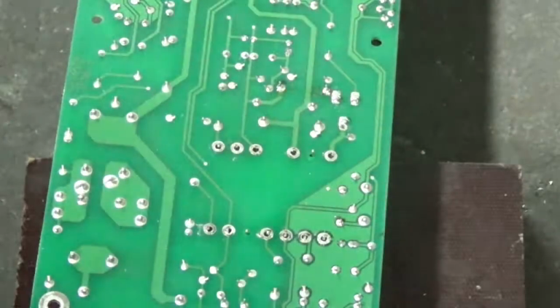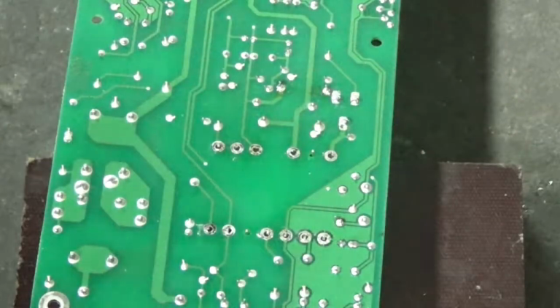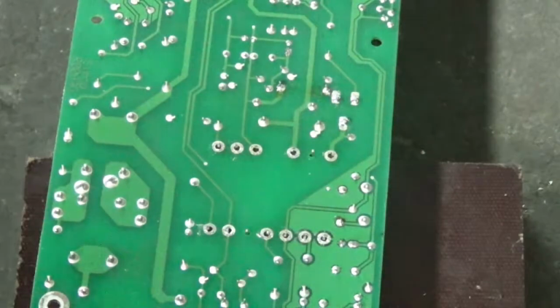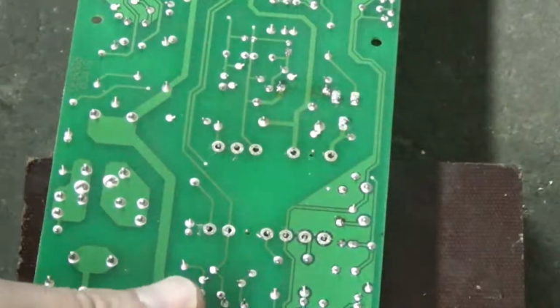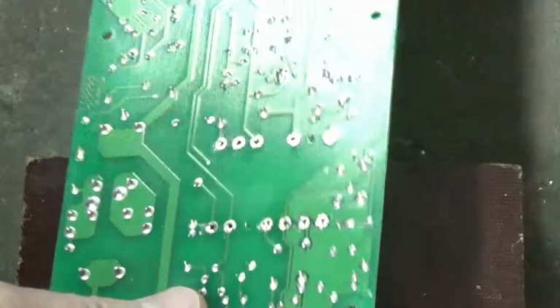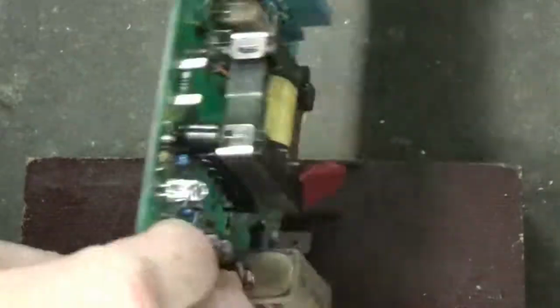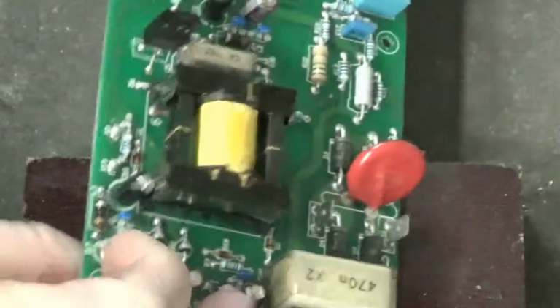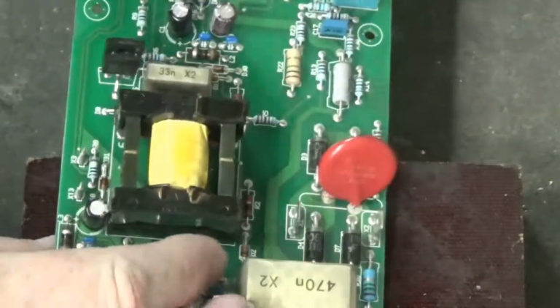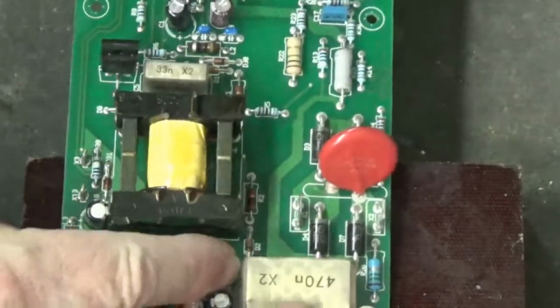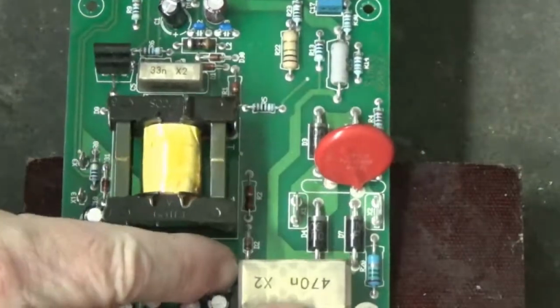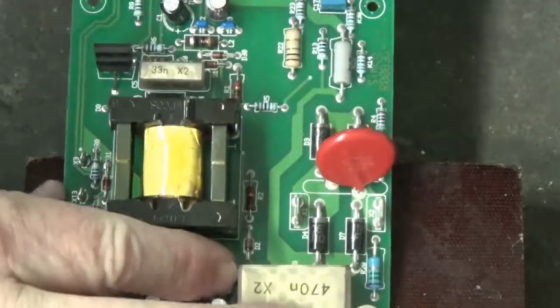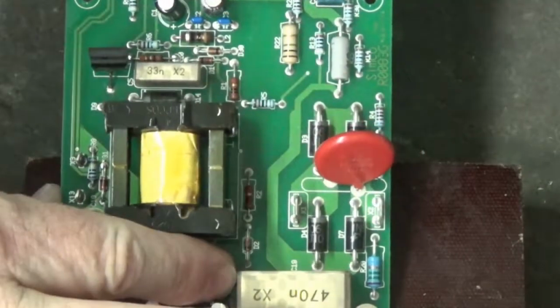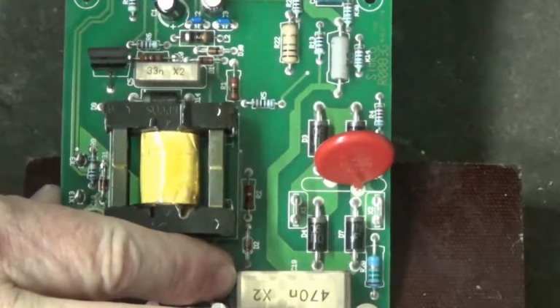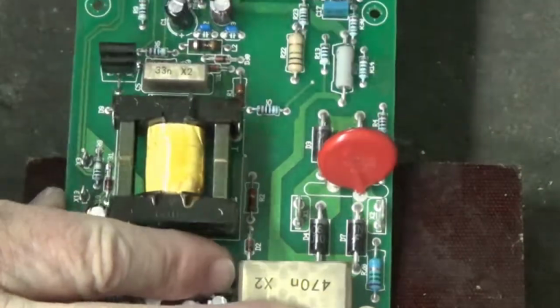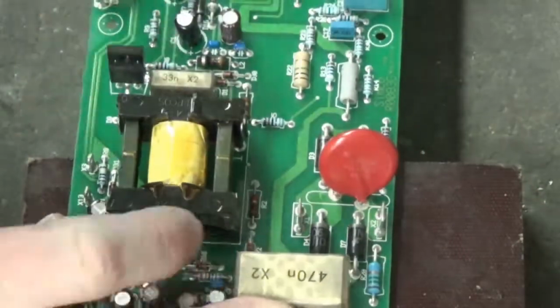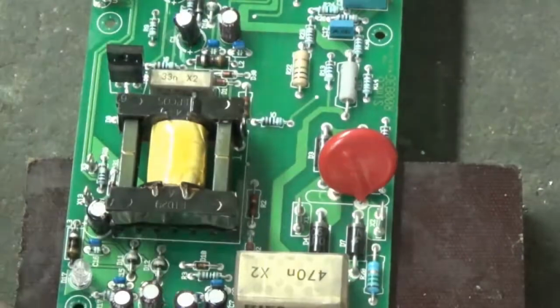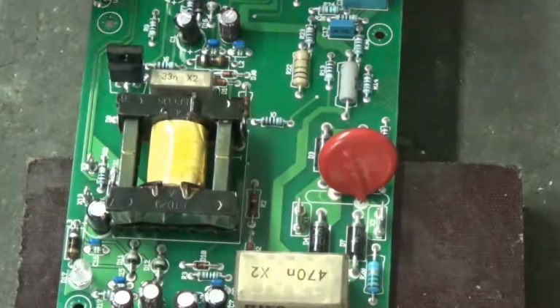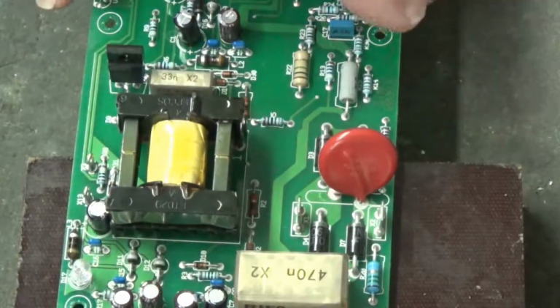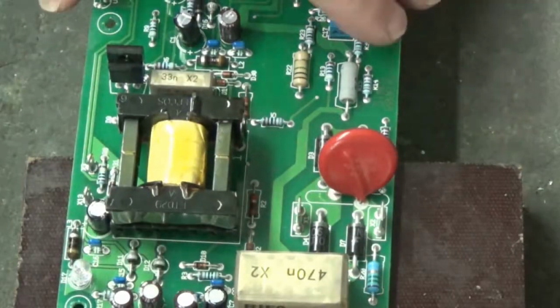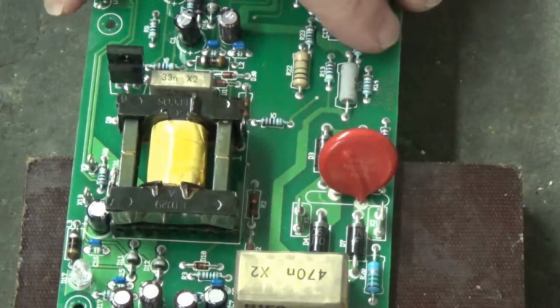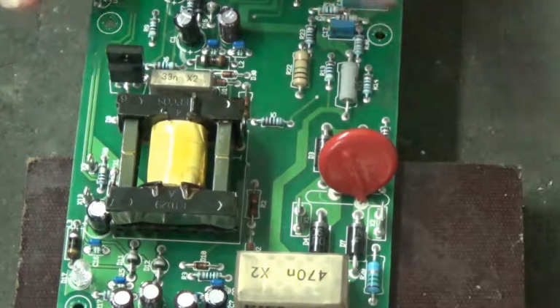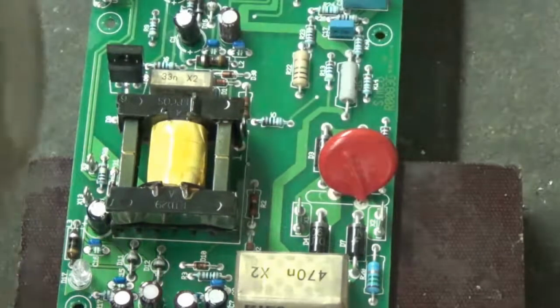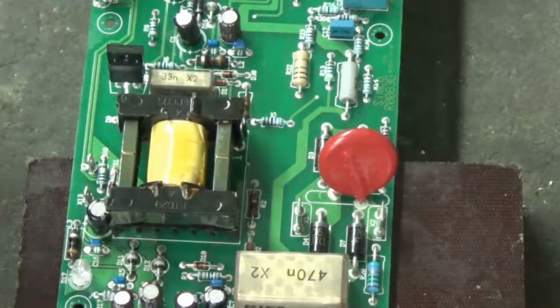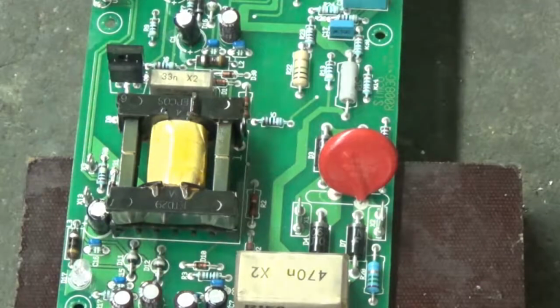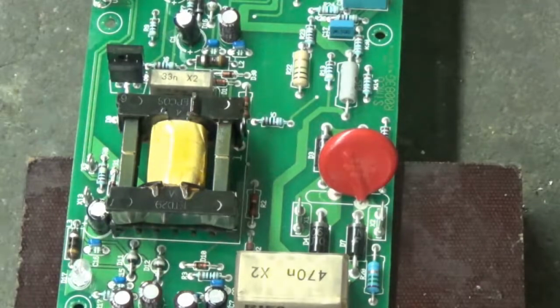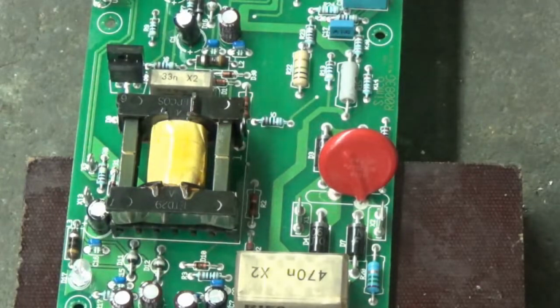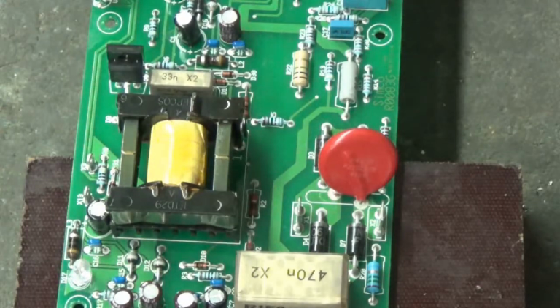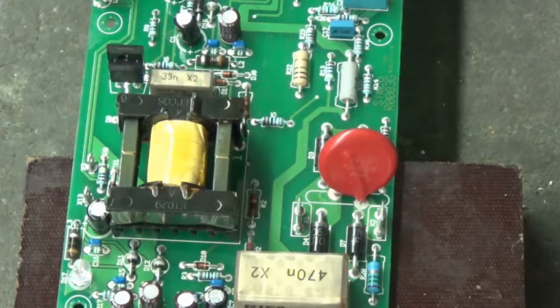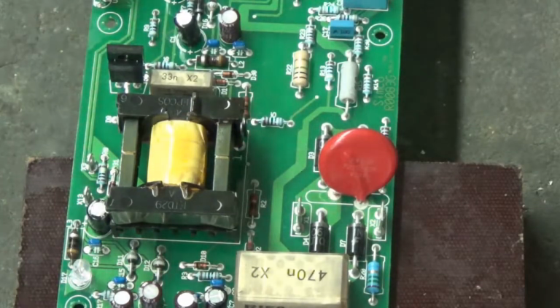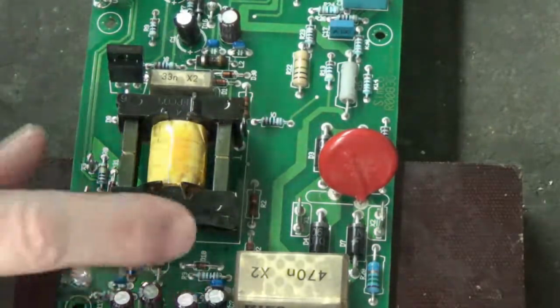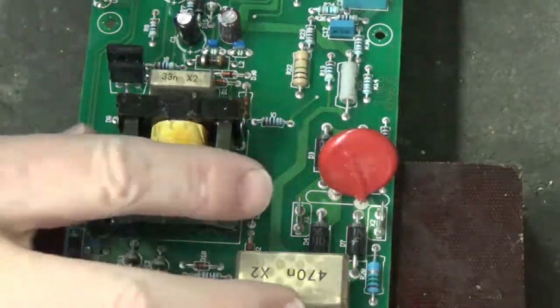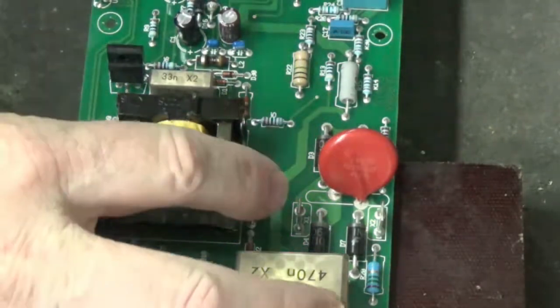Let's take a look at the other side and see if there's any solder left over on the top sides. Looks like I got most of it.